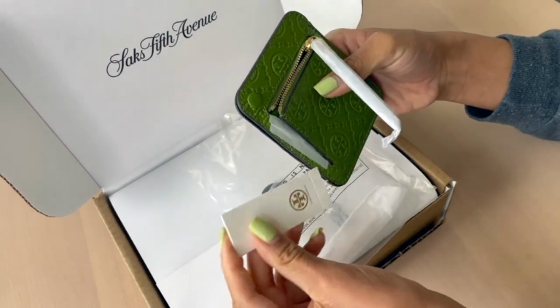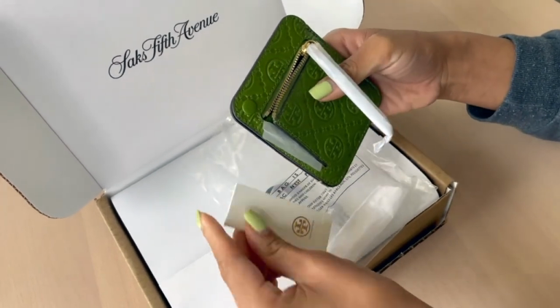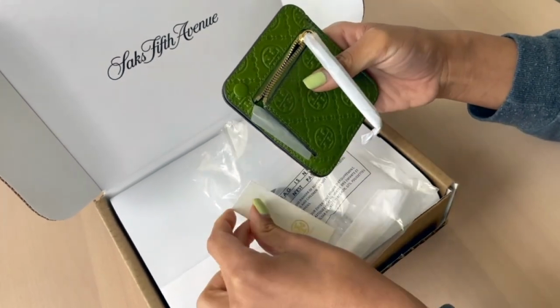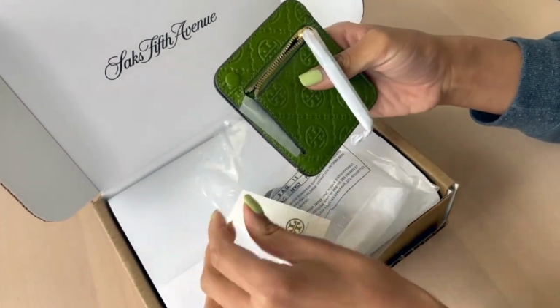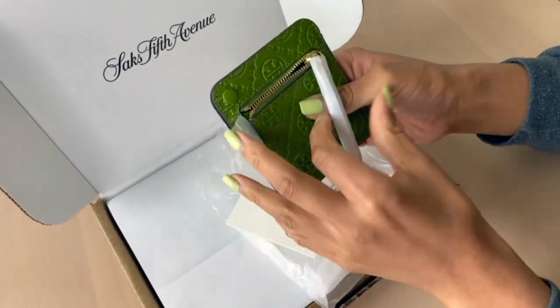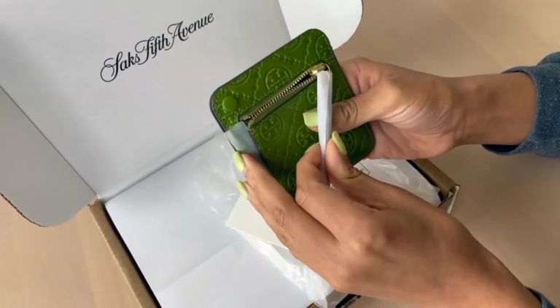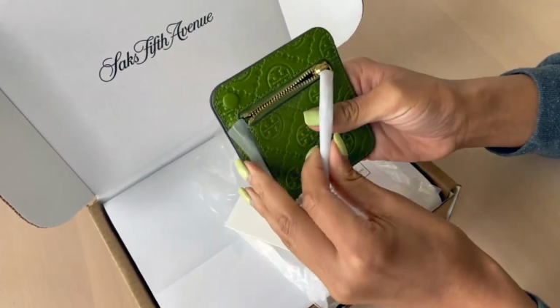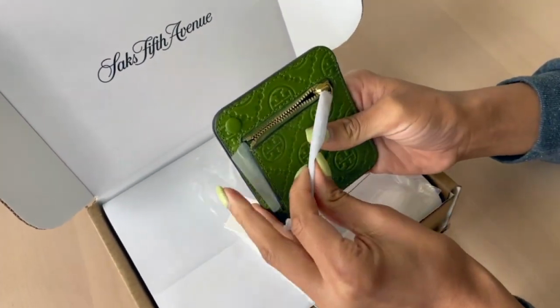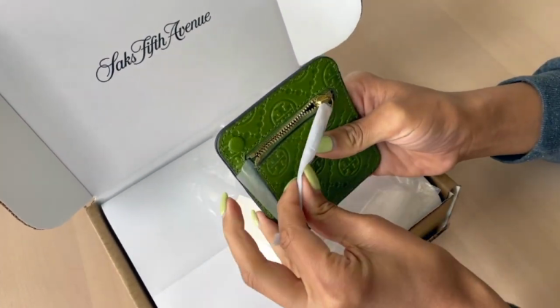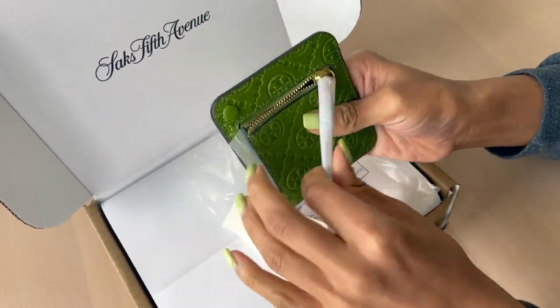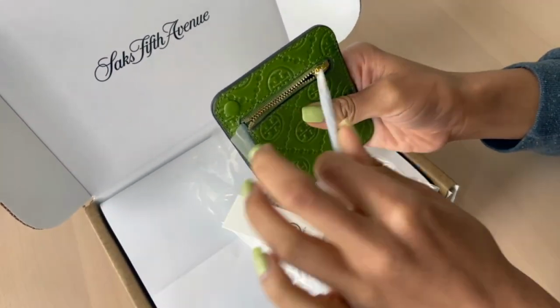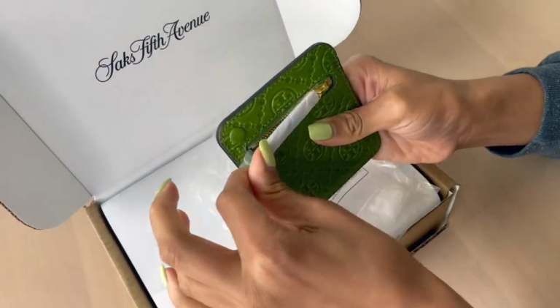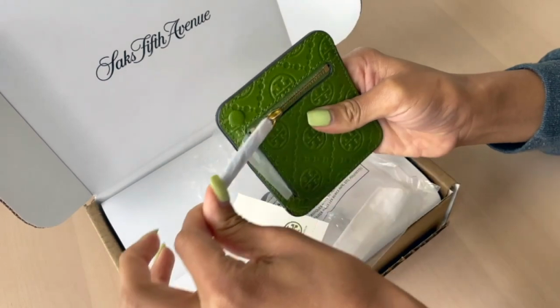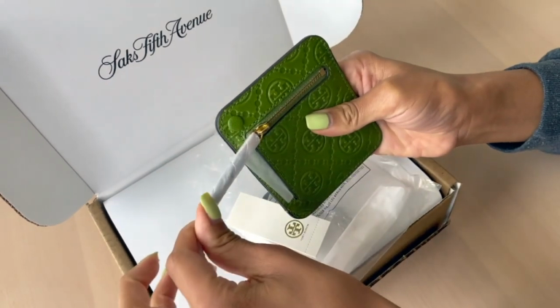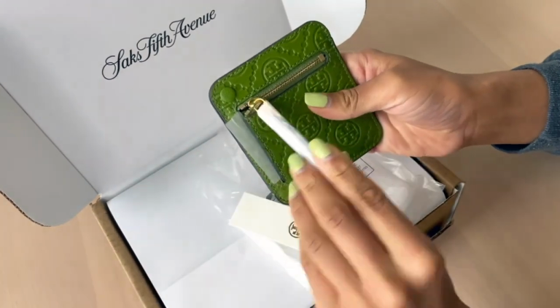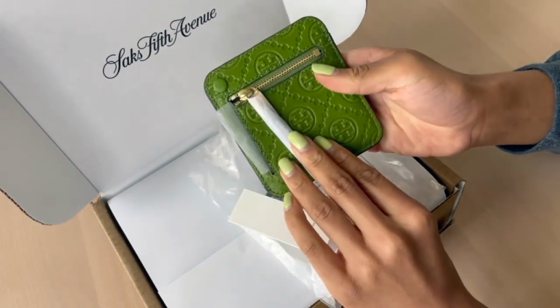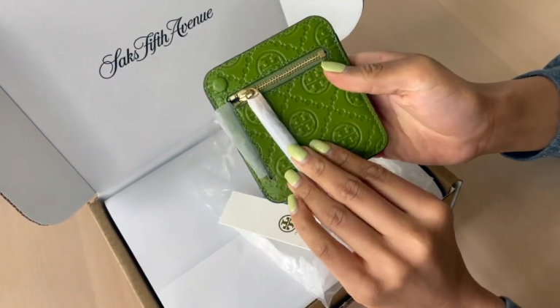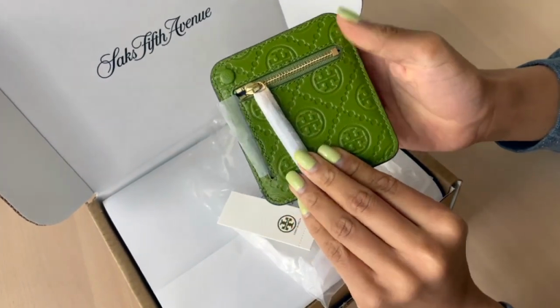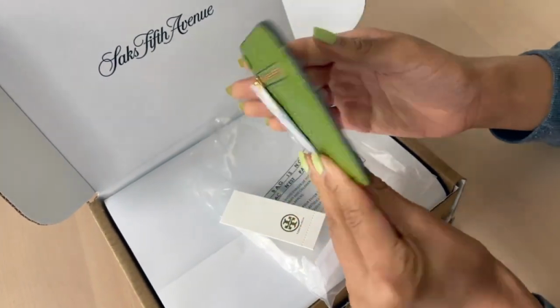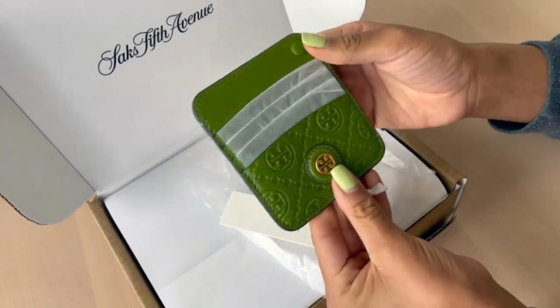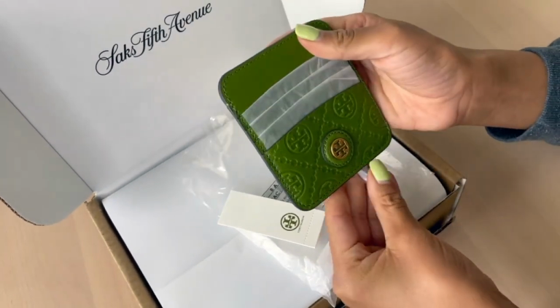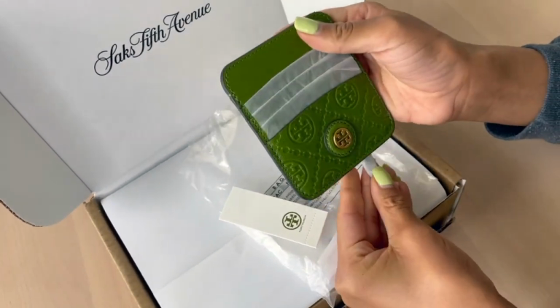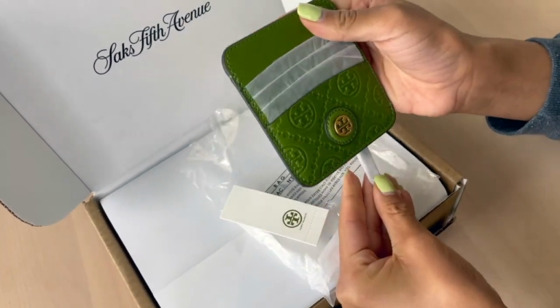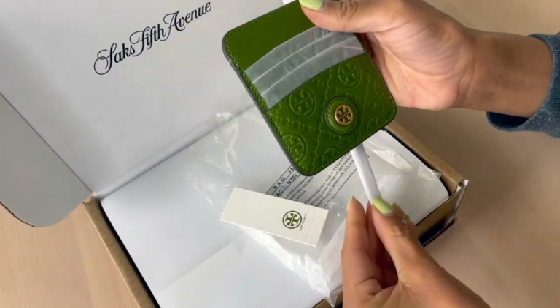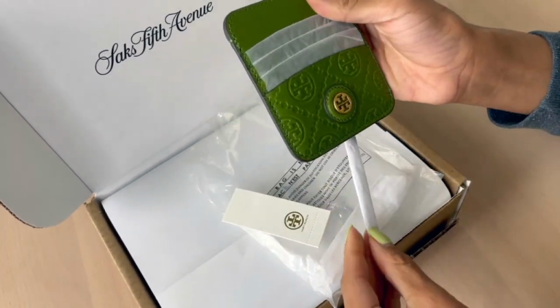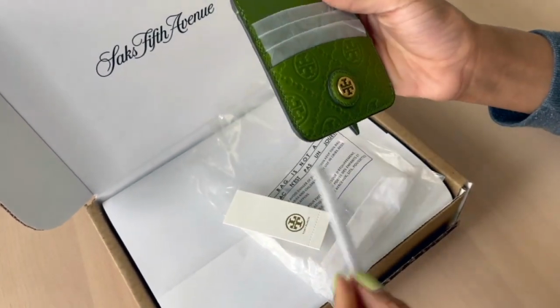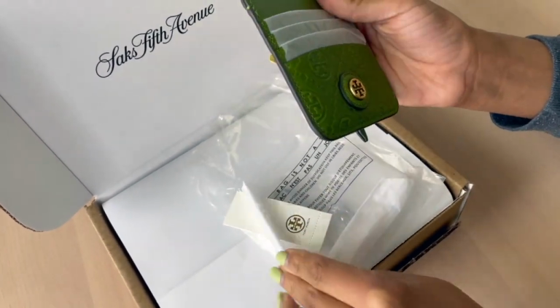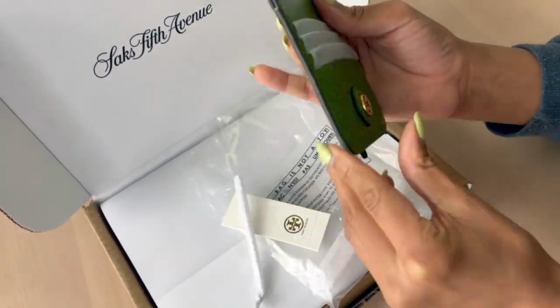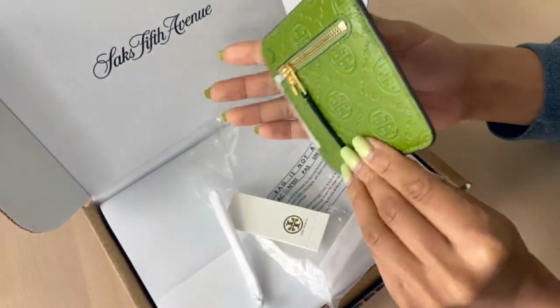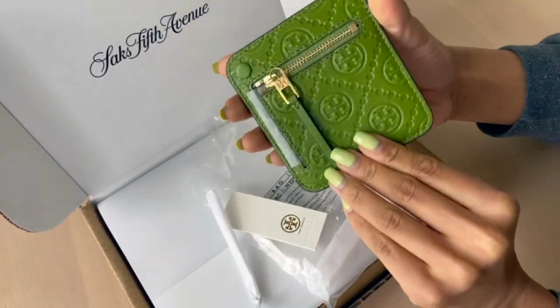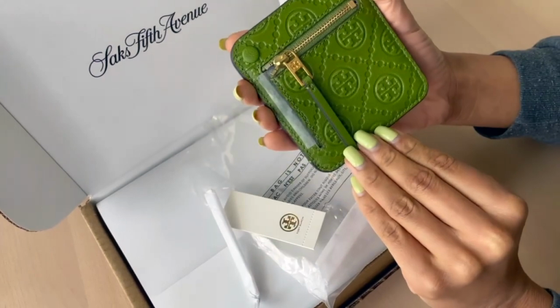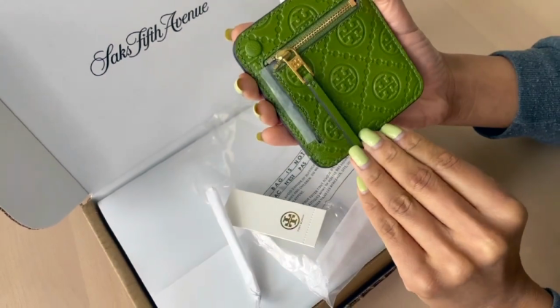This wallet can be found at several retailers. I got mine from Saks Fifth Avenue, but you can also find it at Neiman Marcus, and of course you can order it directly from Tory Burch.